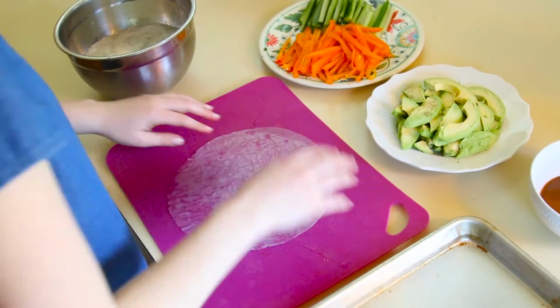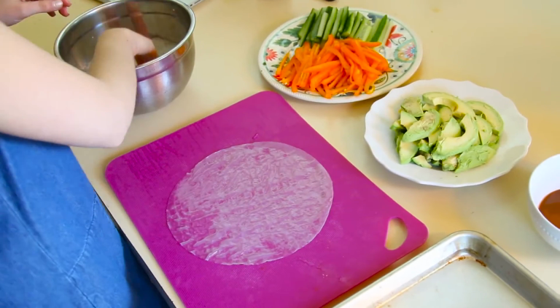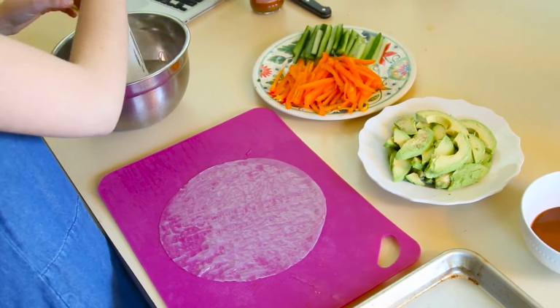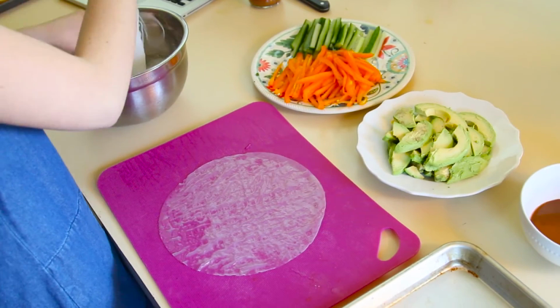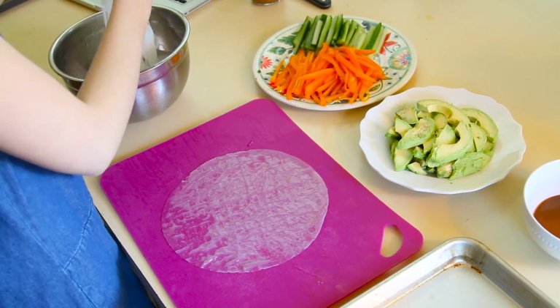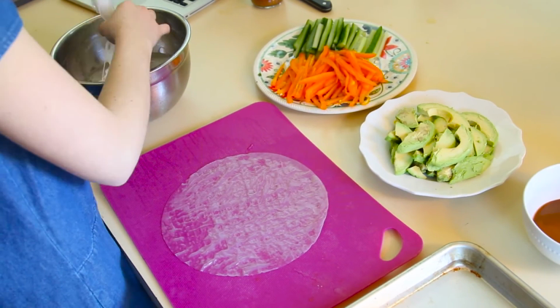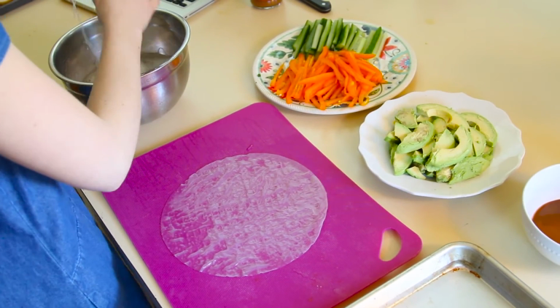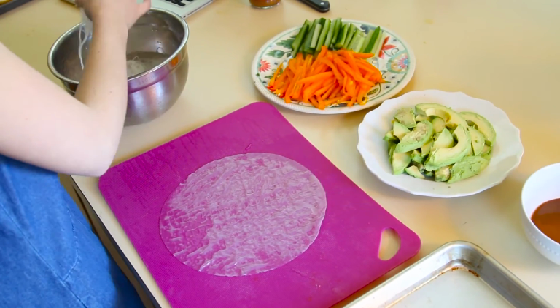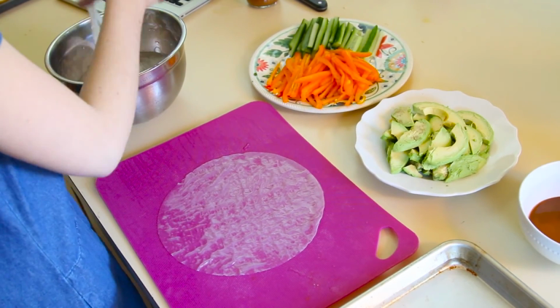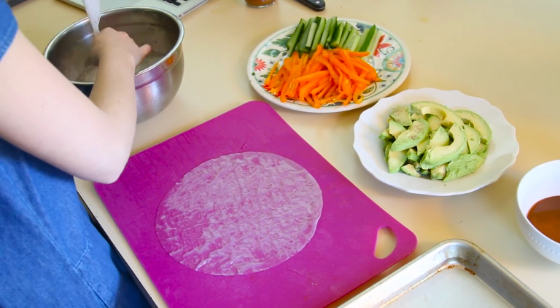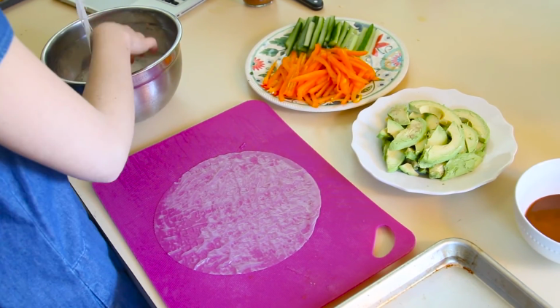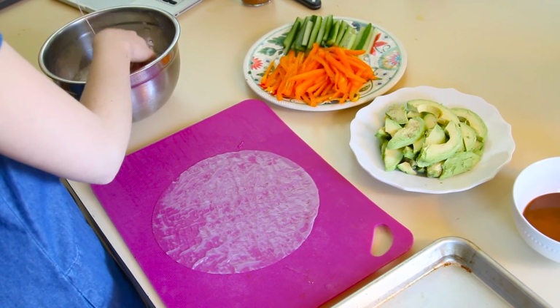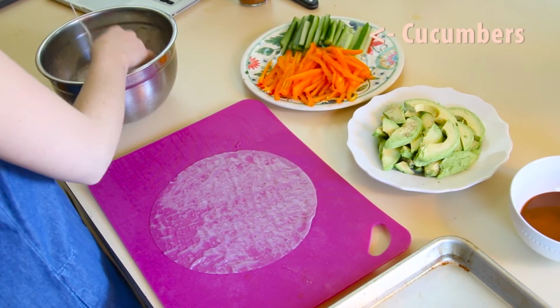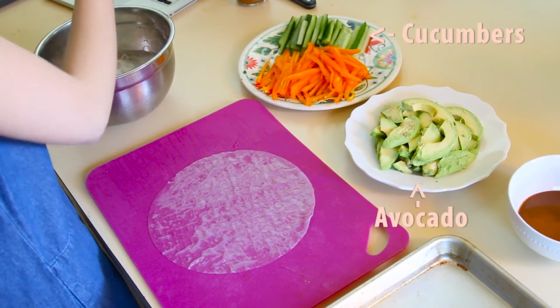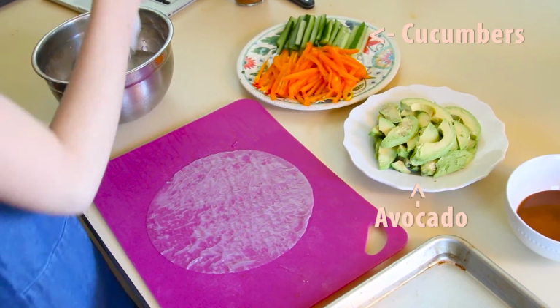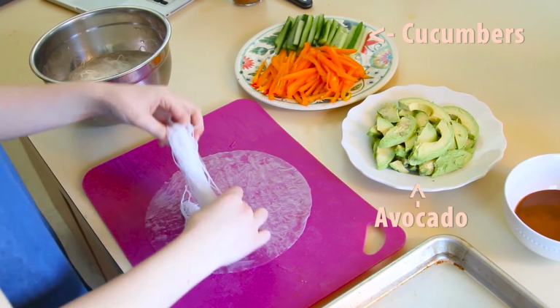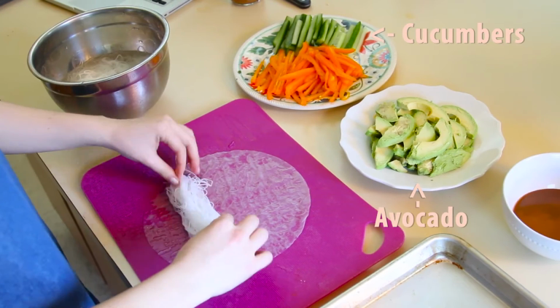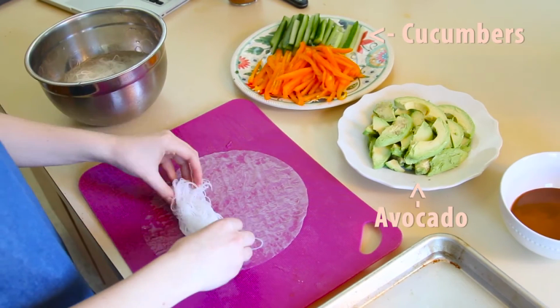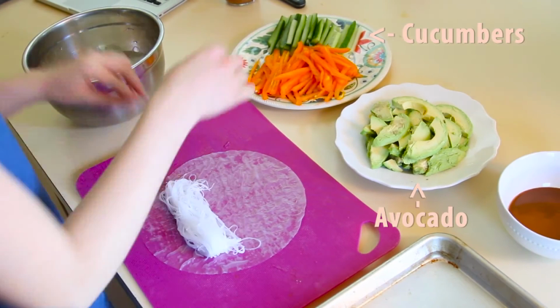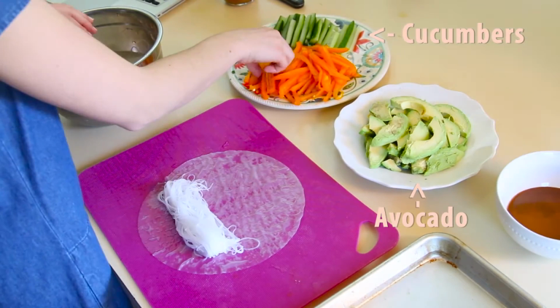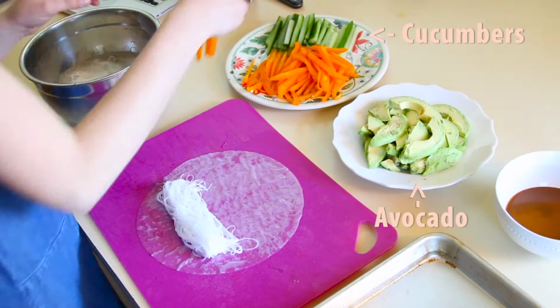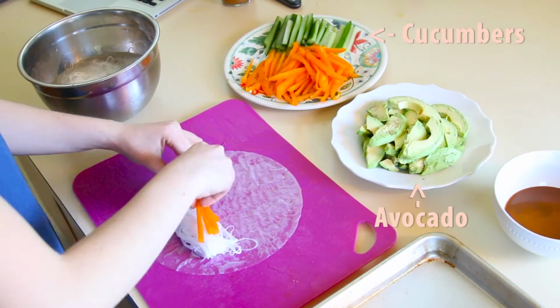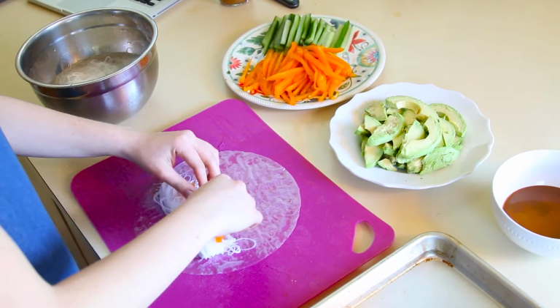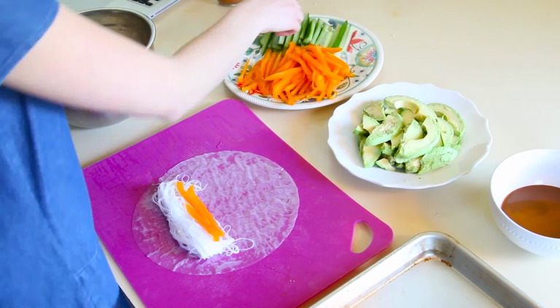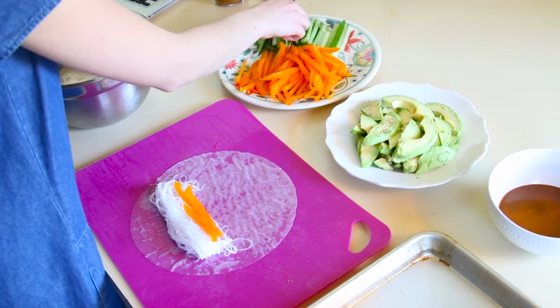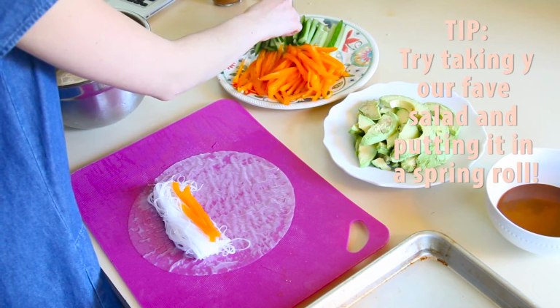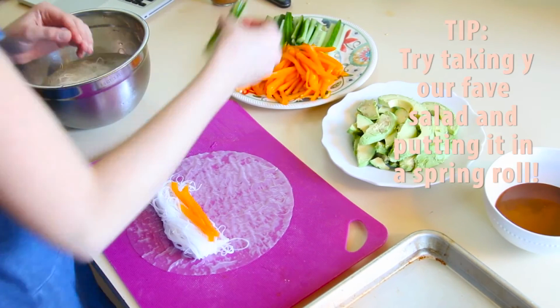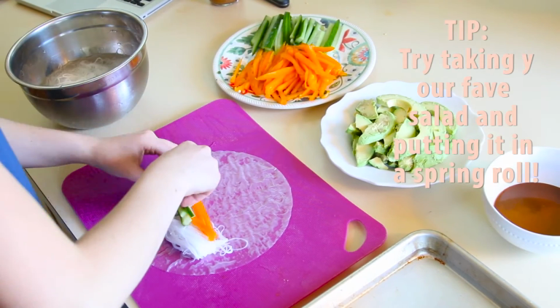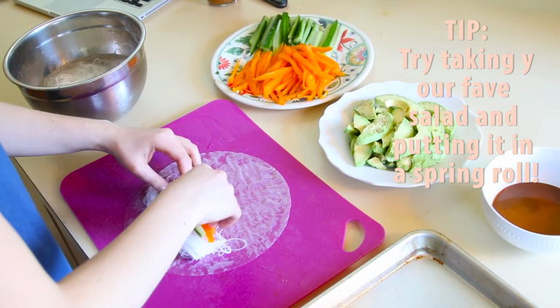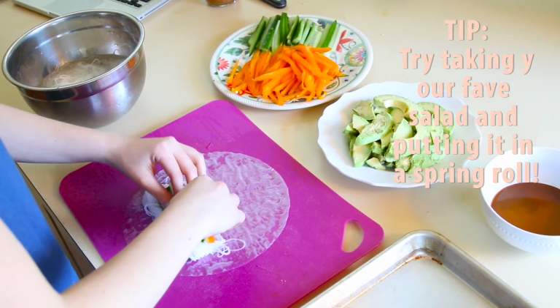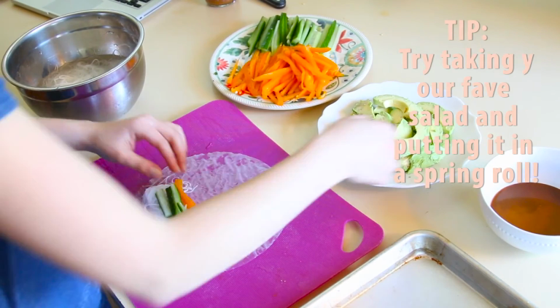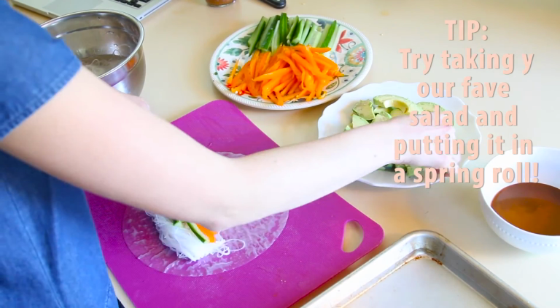Spring rolls are great because you can put anything in them. Here we're putting a lot of vegetables, like cucumbers and avocados, but really the options are endless. Try taking your favorite salad and rolling it up in a spring roll.